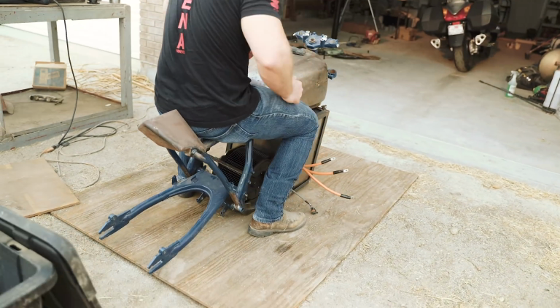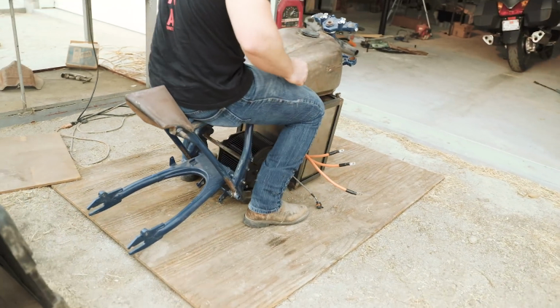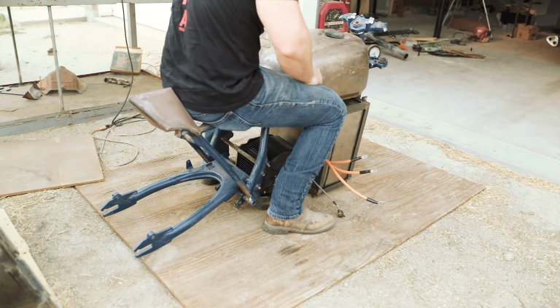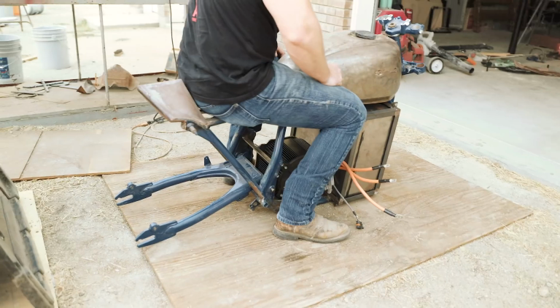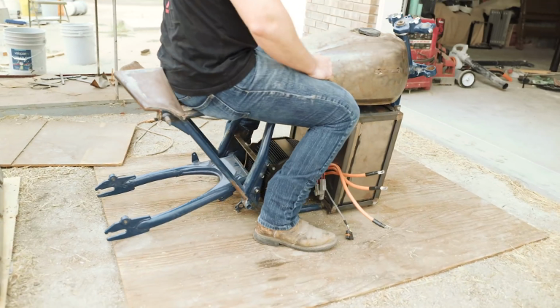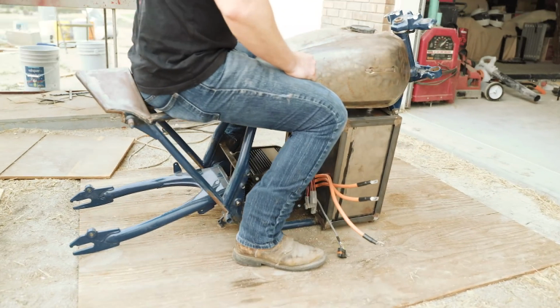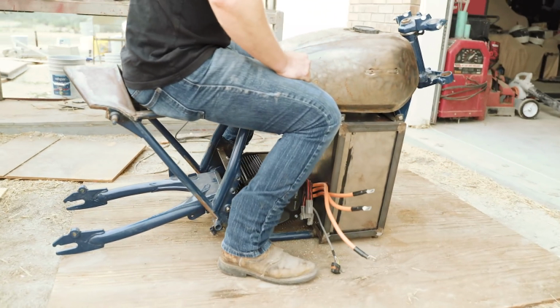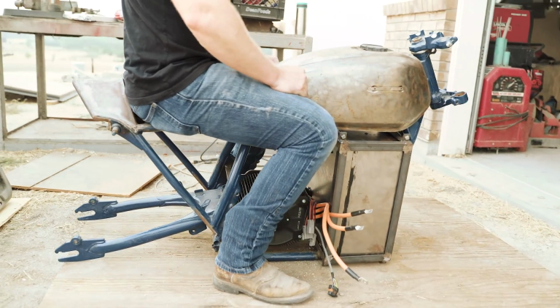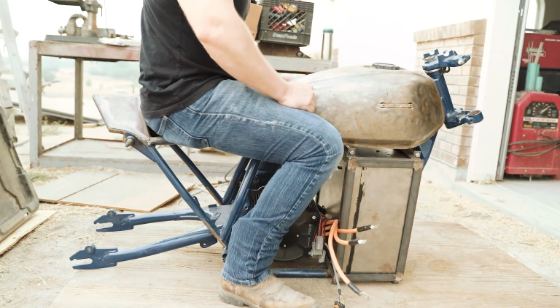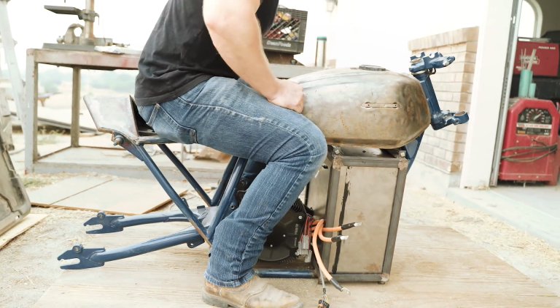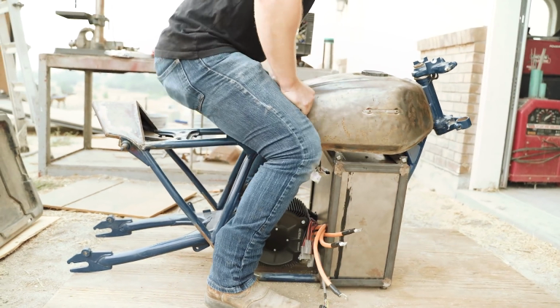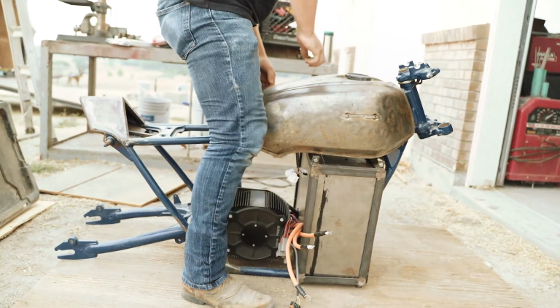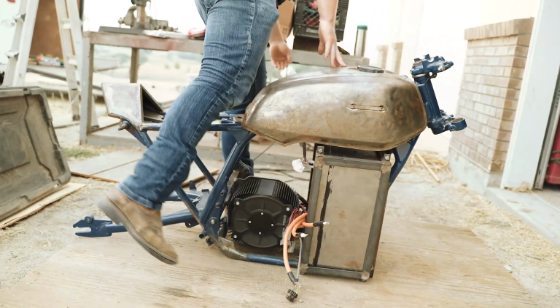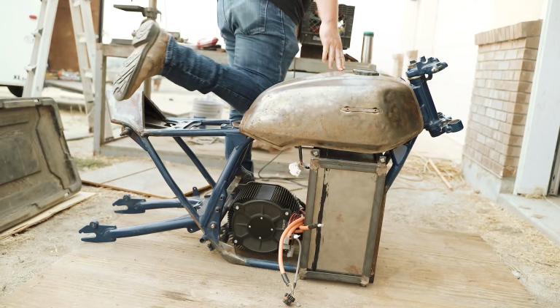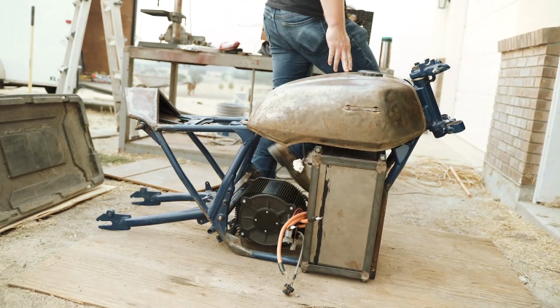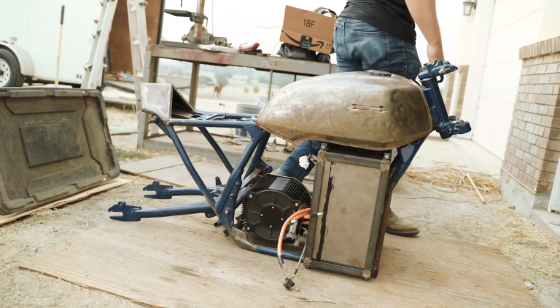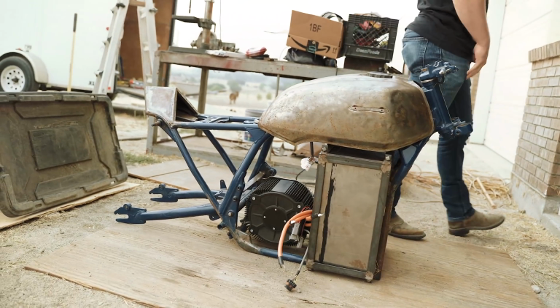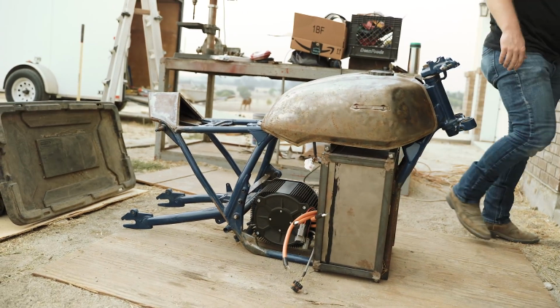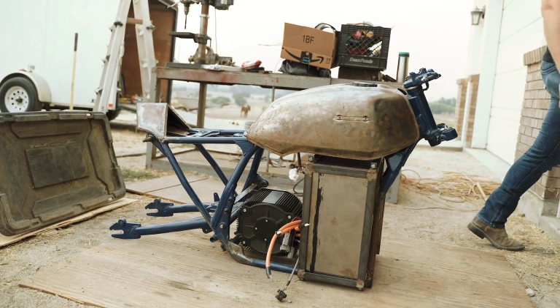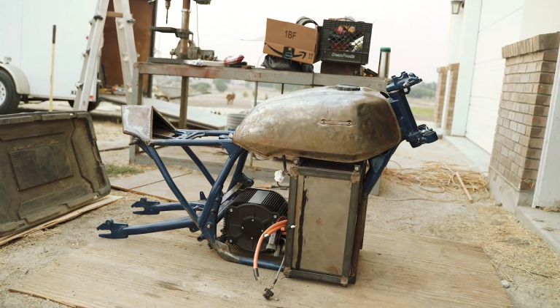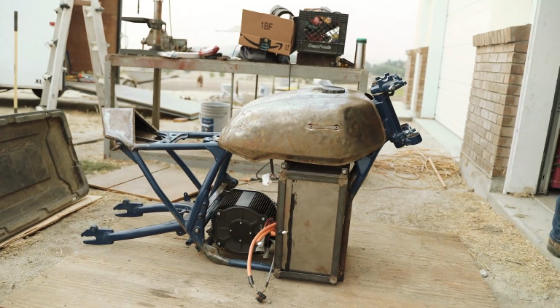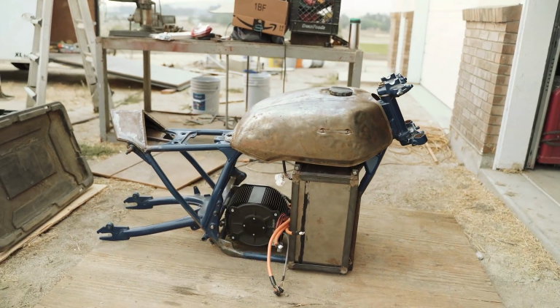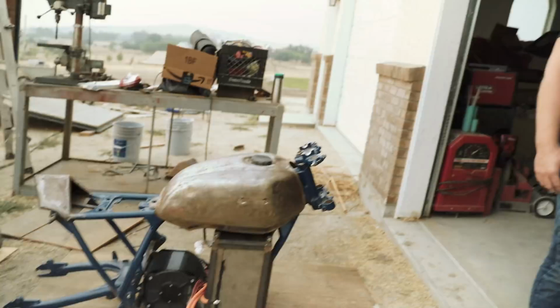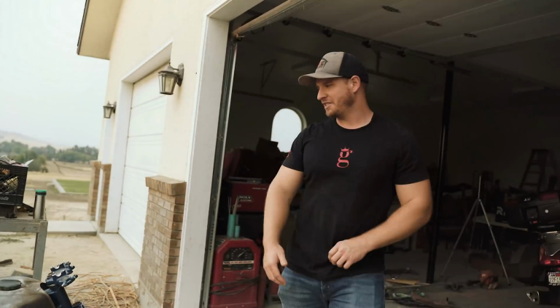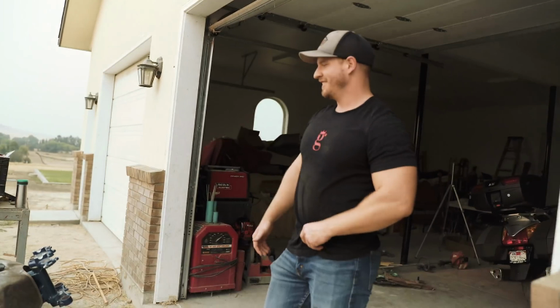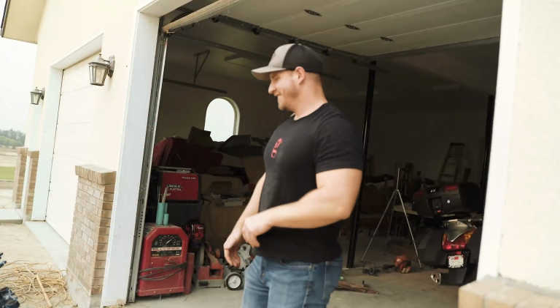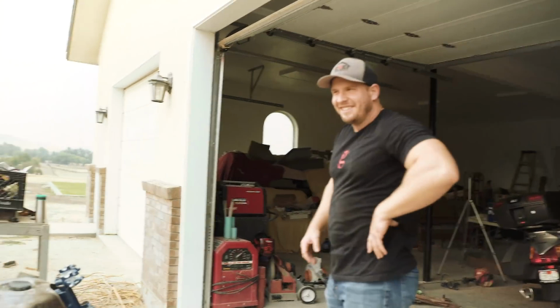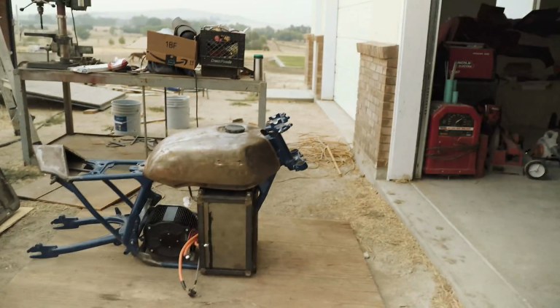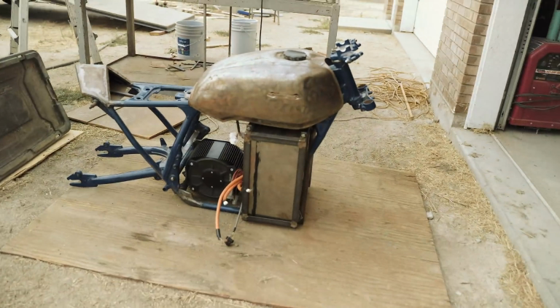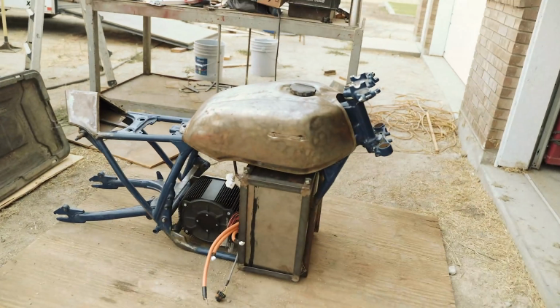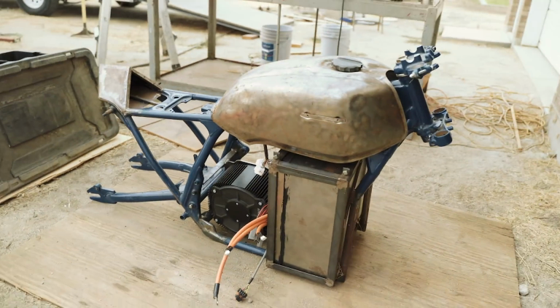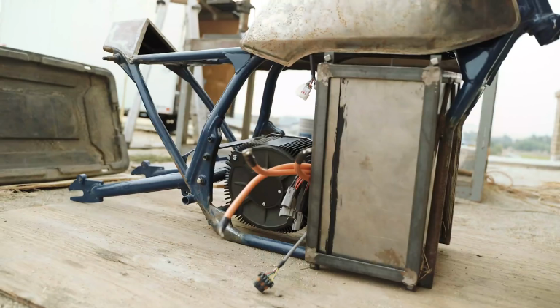It looks so small right now with no tires or anything on it. This was designed in the 70s when the average size person was 140 pounds — this is 2020, boys, and we're 220 pounds. Bikes are bigger these days.